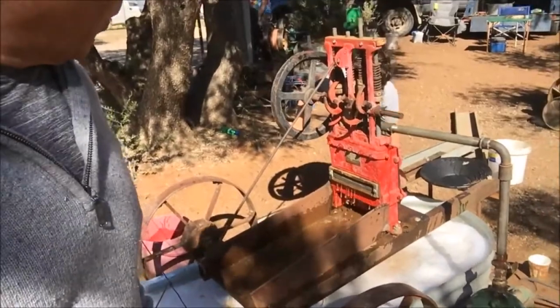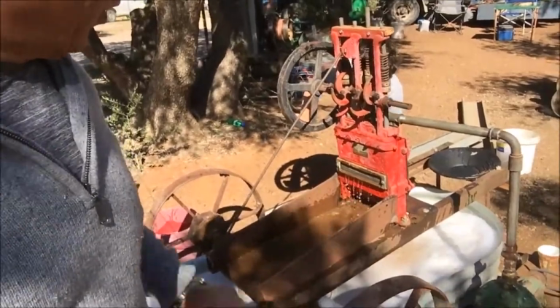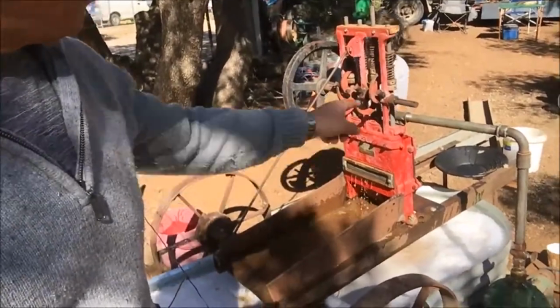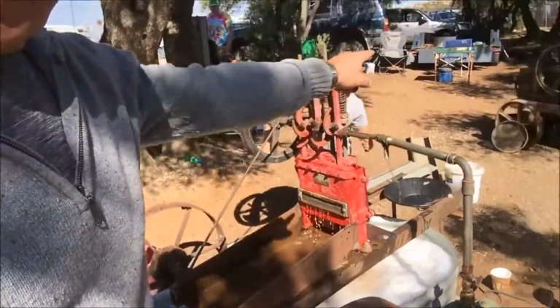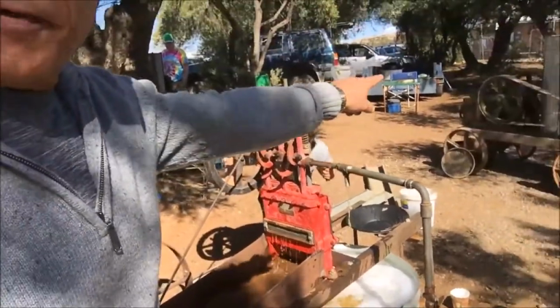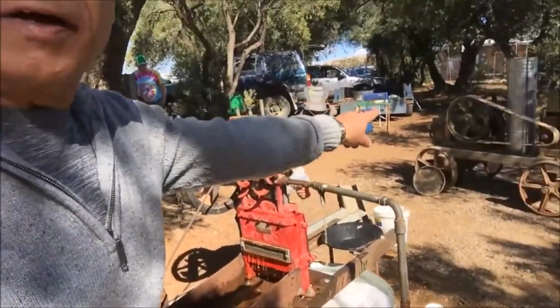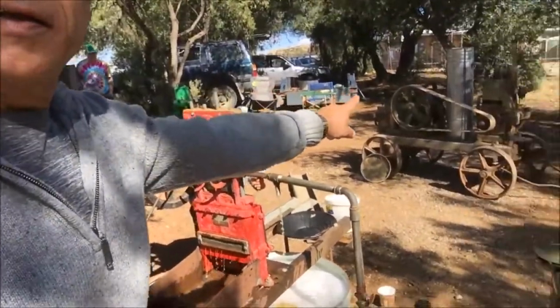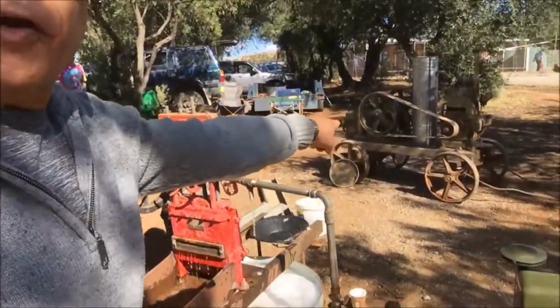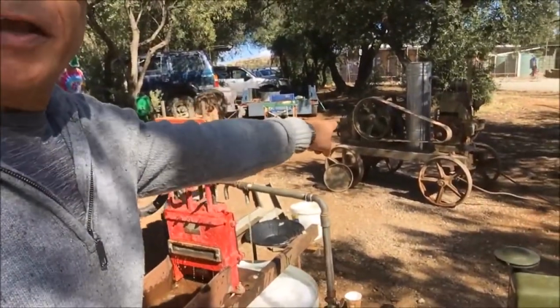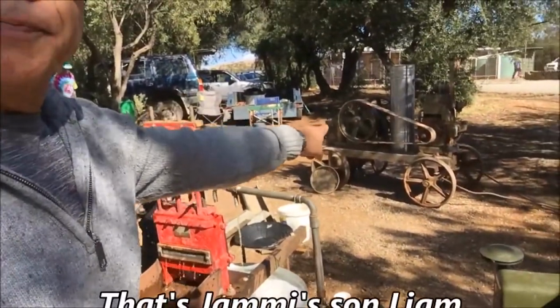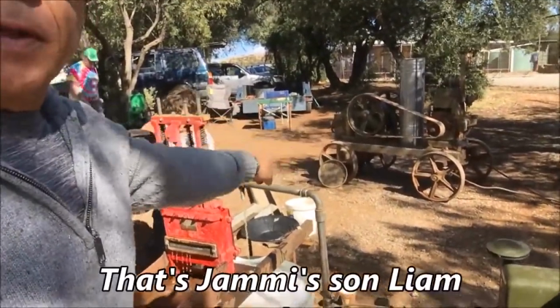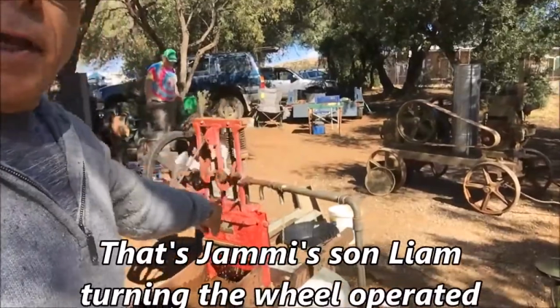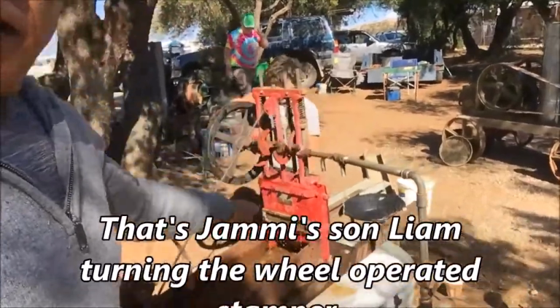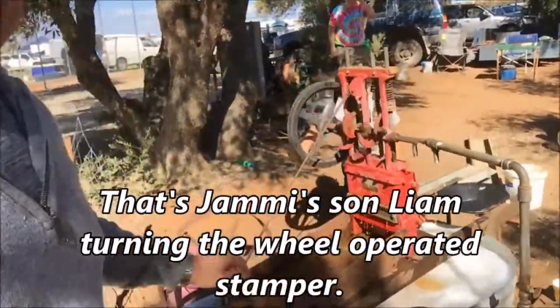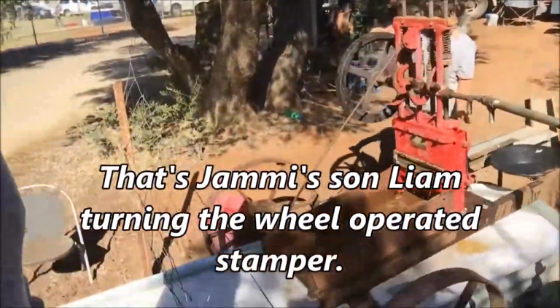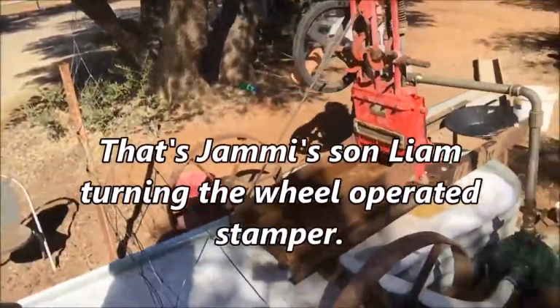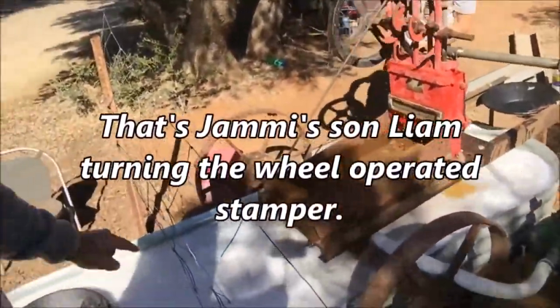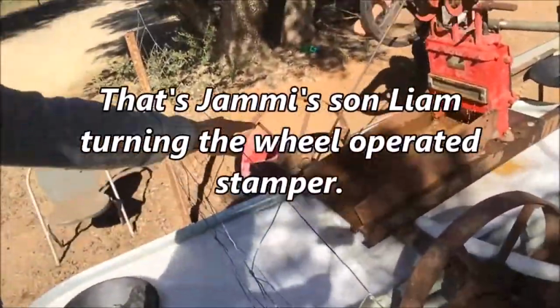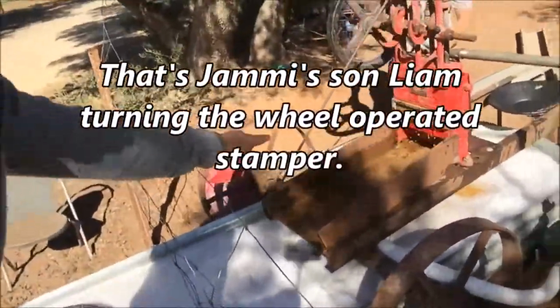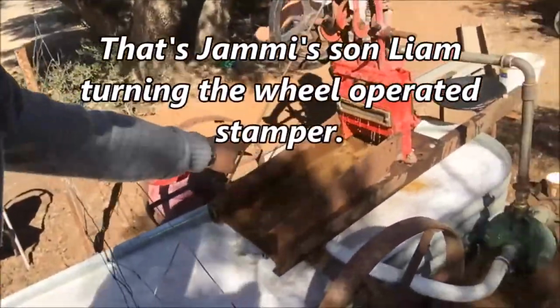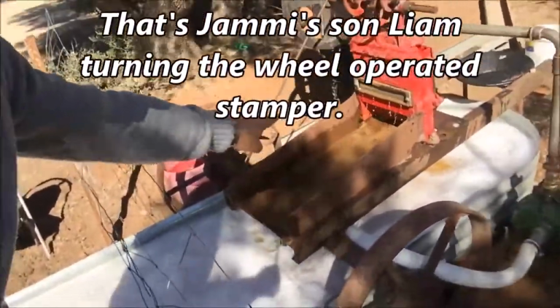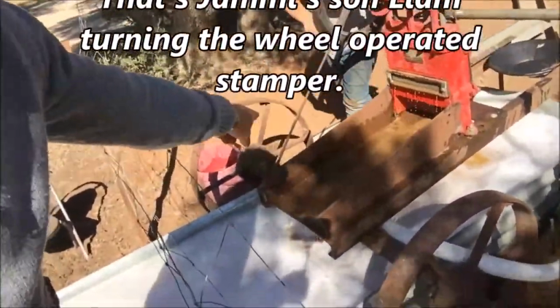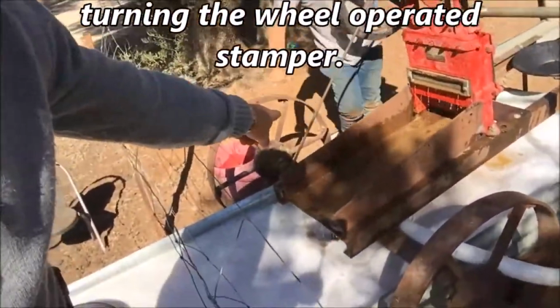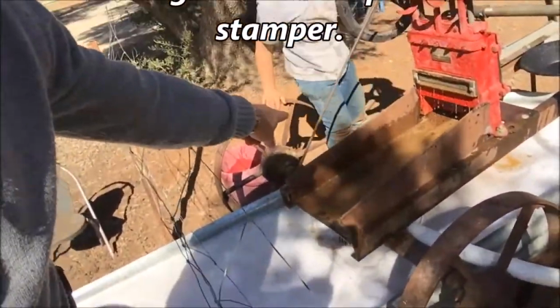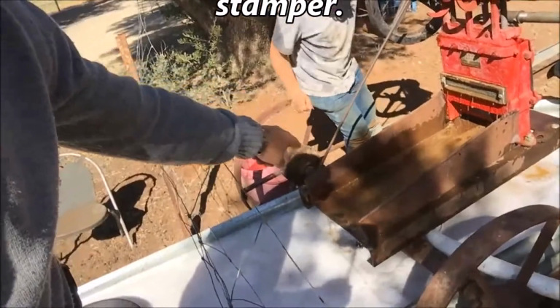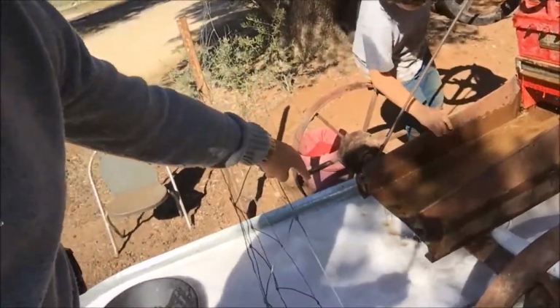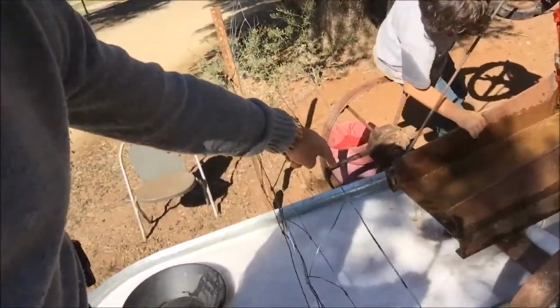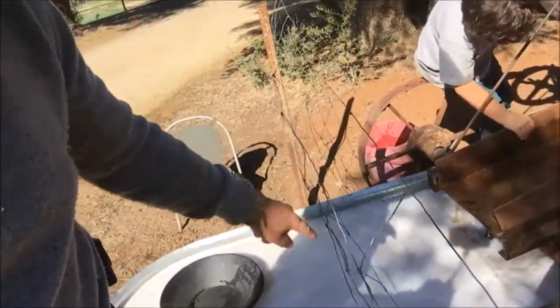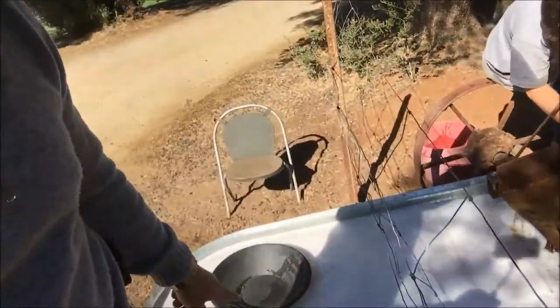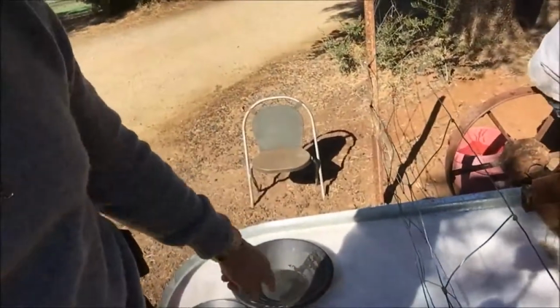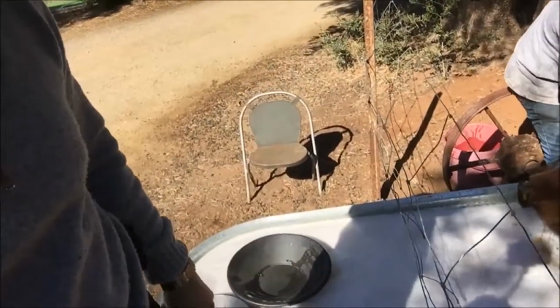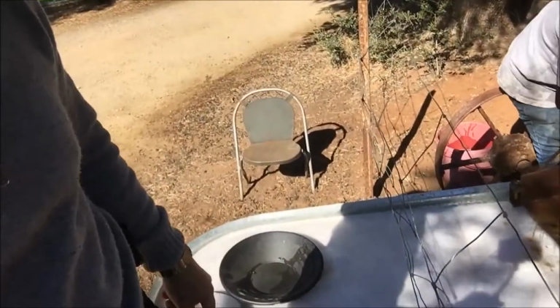Put in your clashings that come out from that machine there into here — another water table which would have been coated with mercury — straight in there, and we've already found some gold.